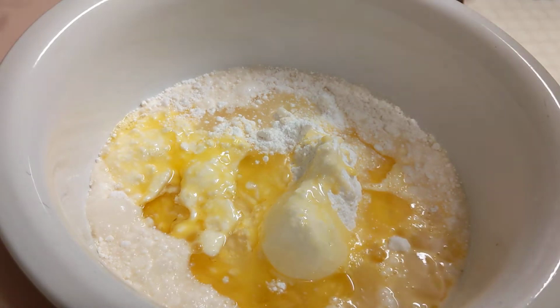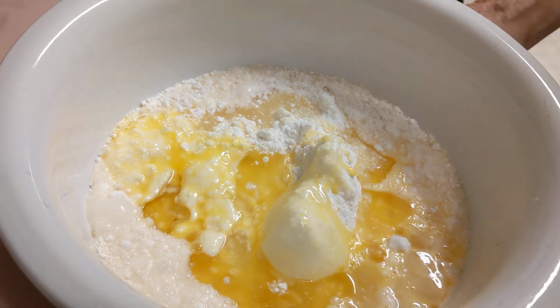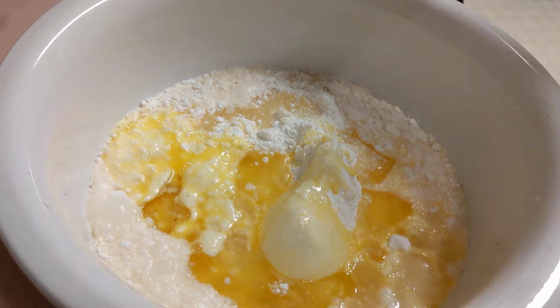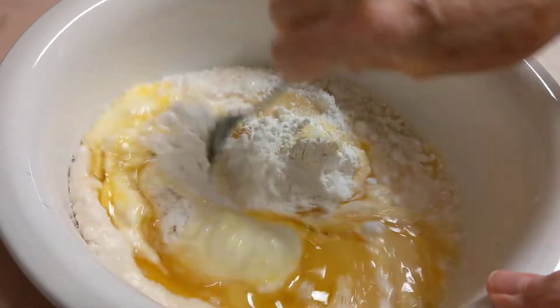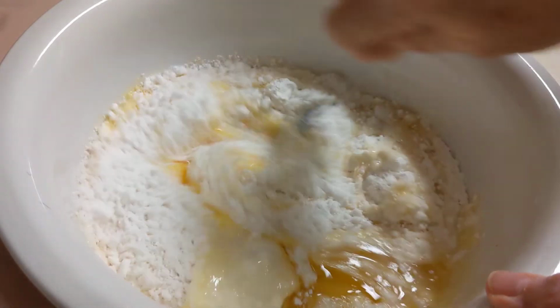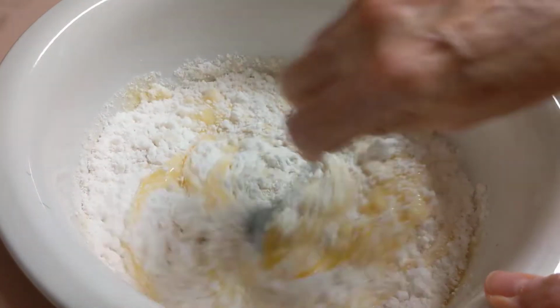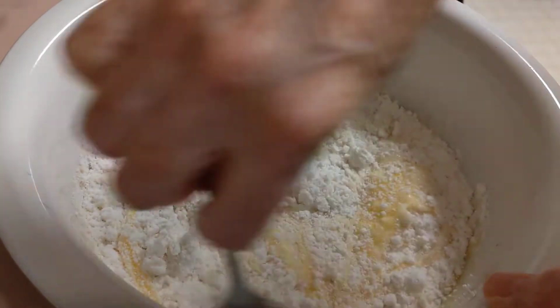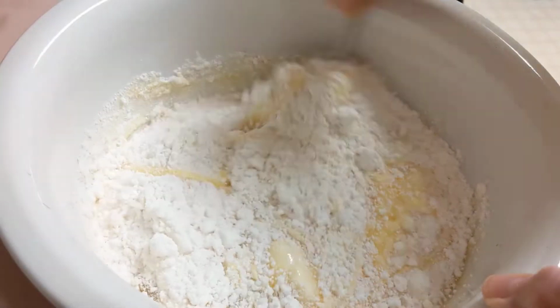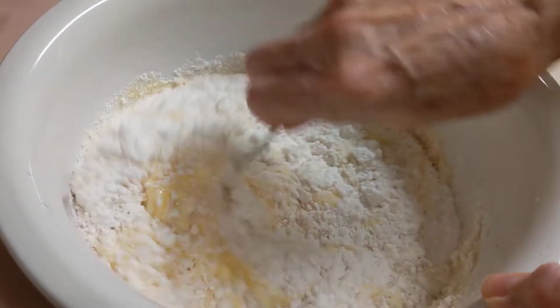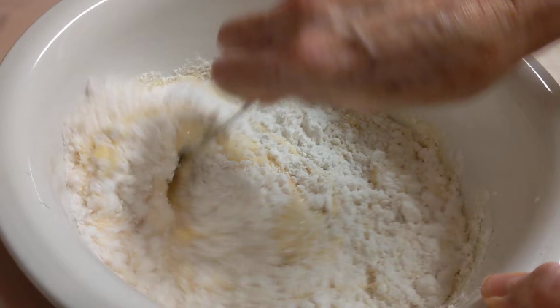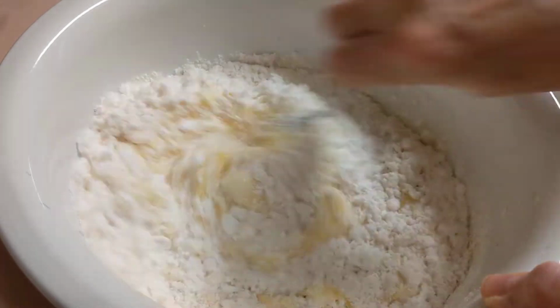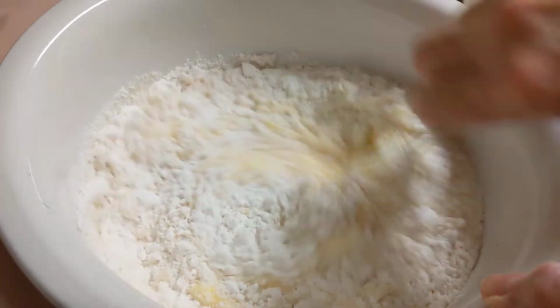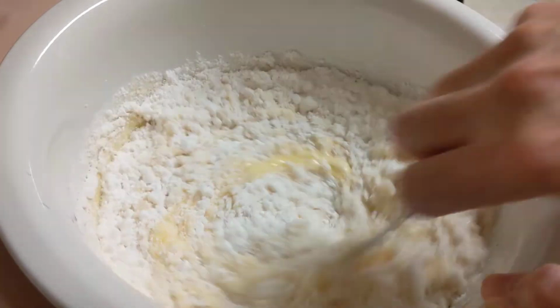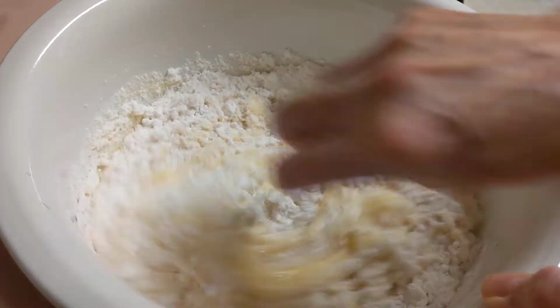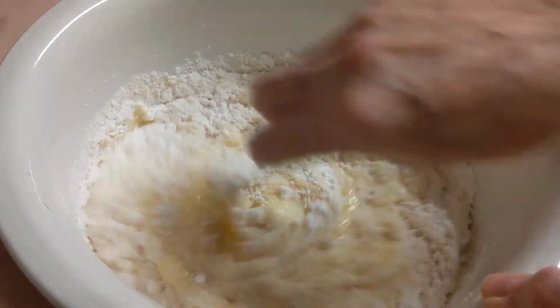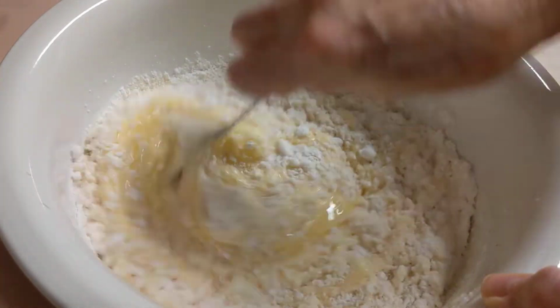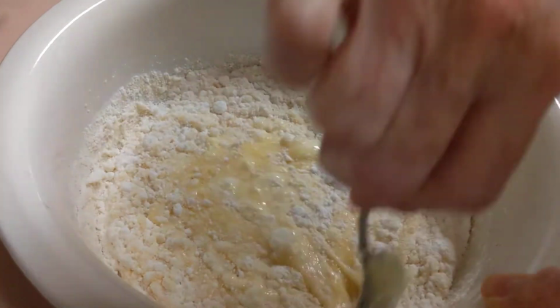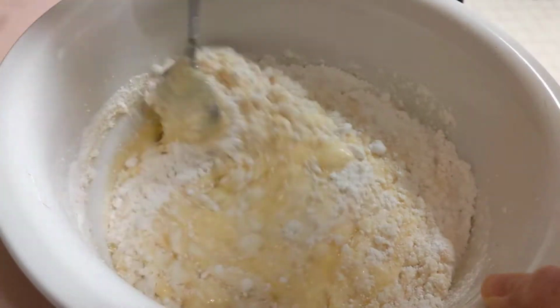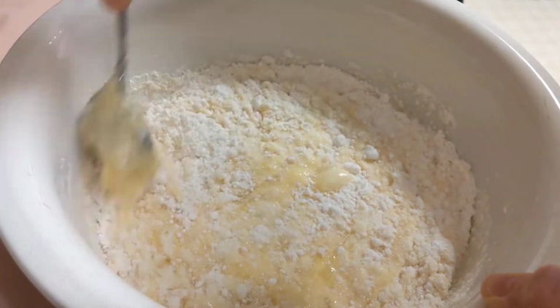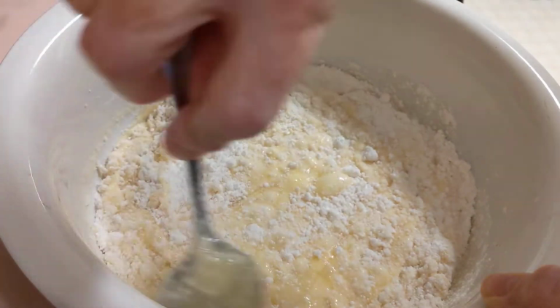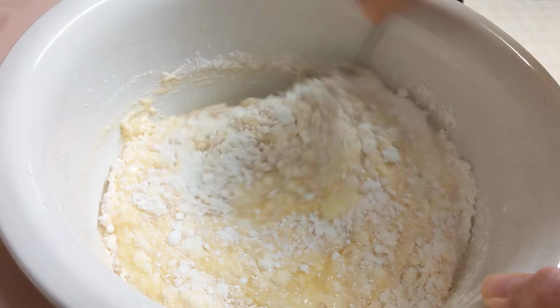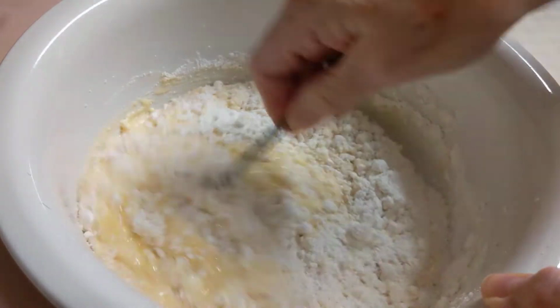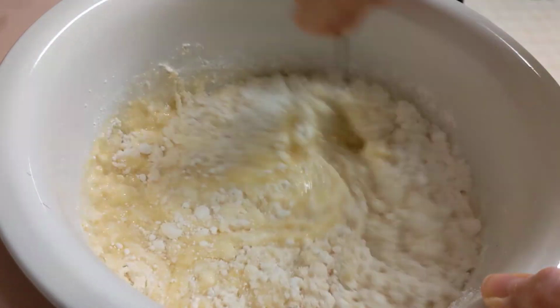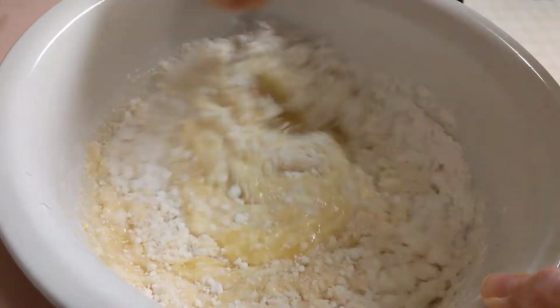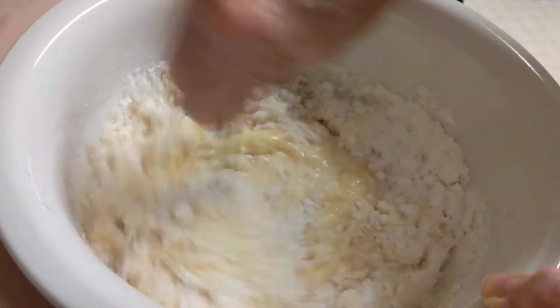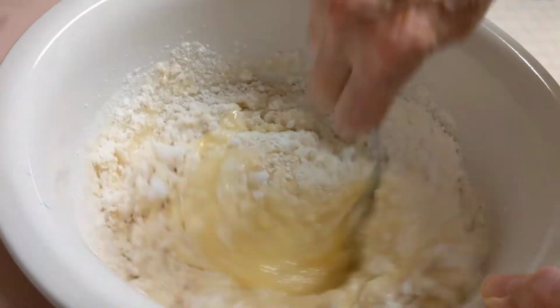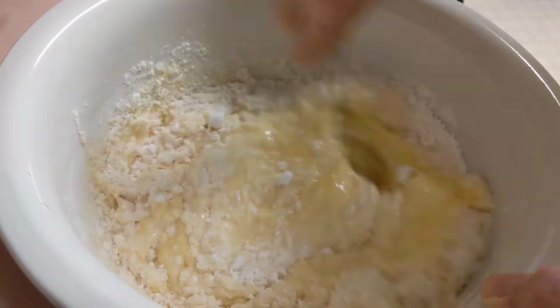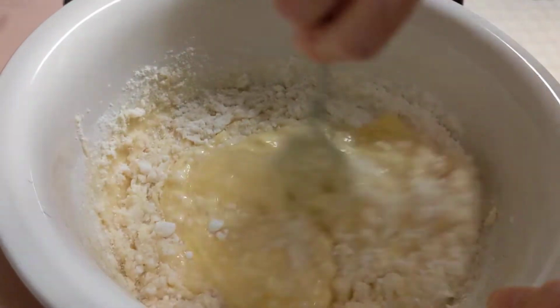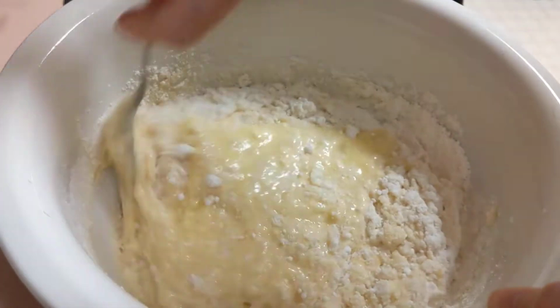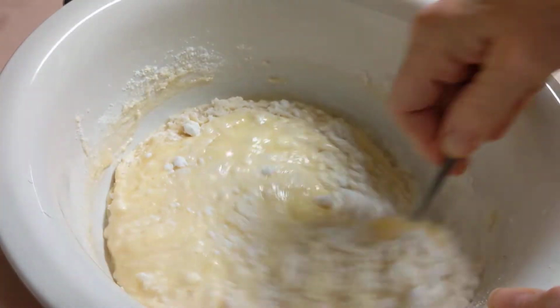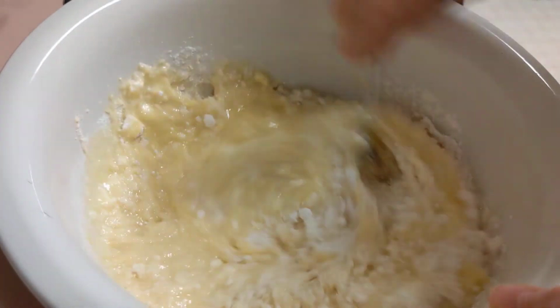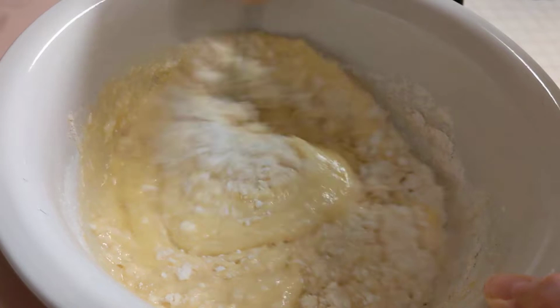I'm going to stir it up. I know this is a very simple recipe but this is part of foodflation and prepping and also rotating what you have. I'm just going to mix this up.